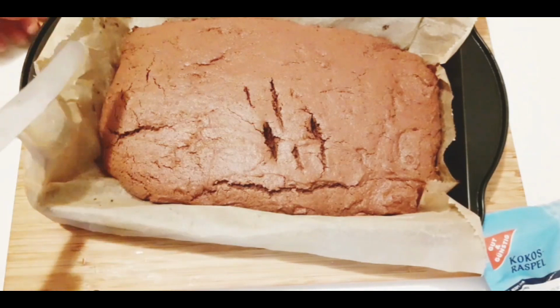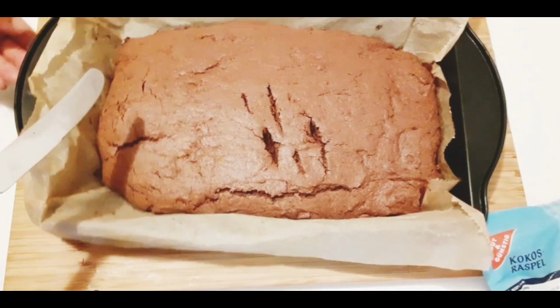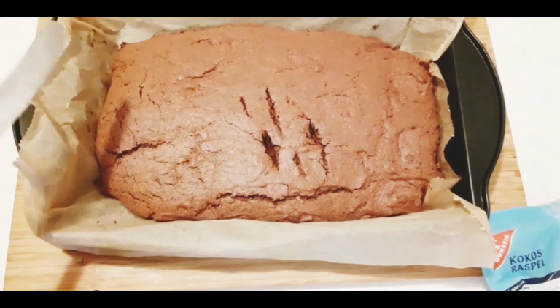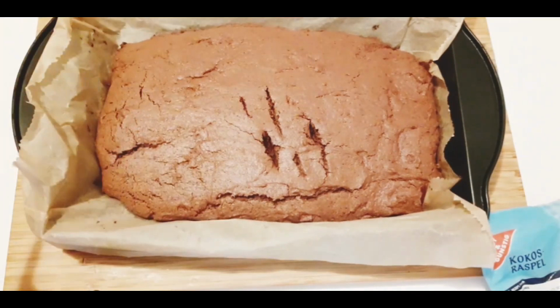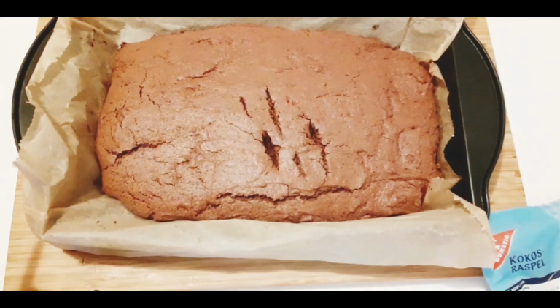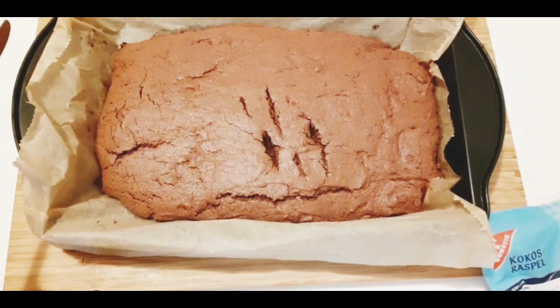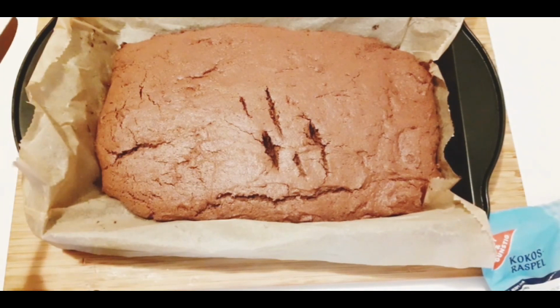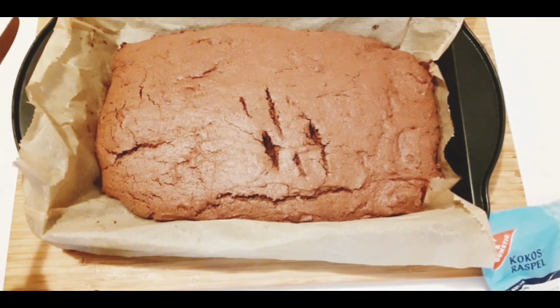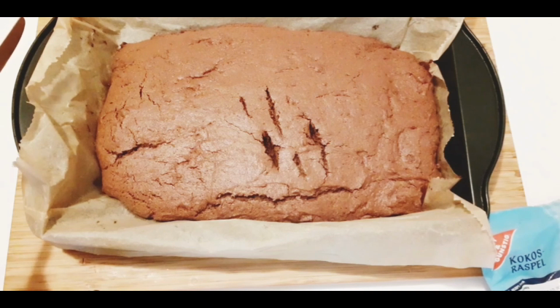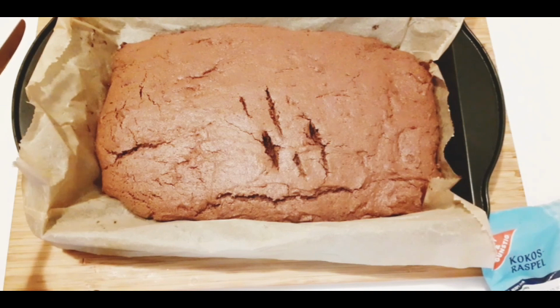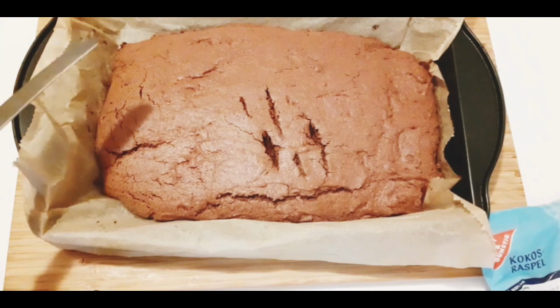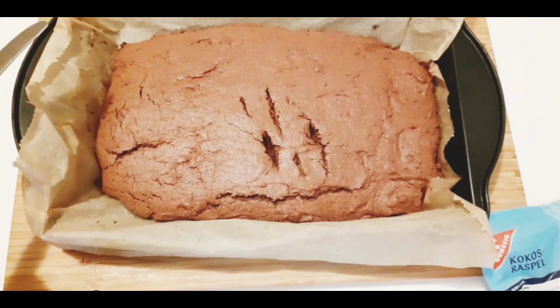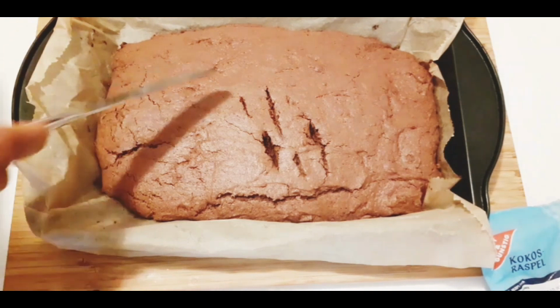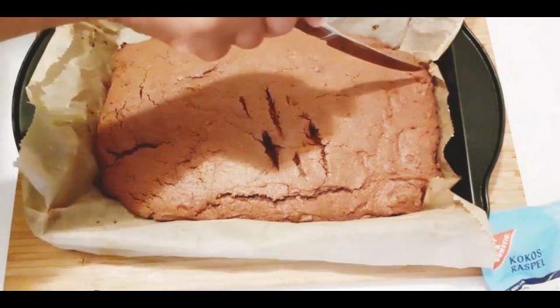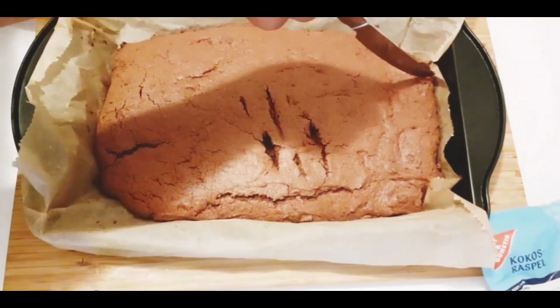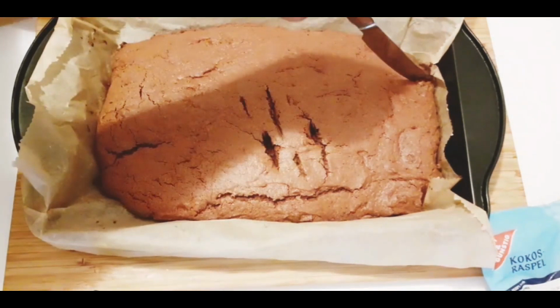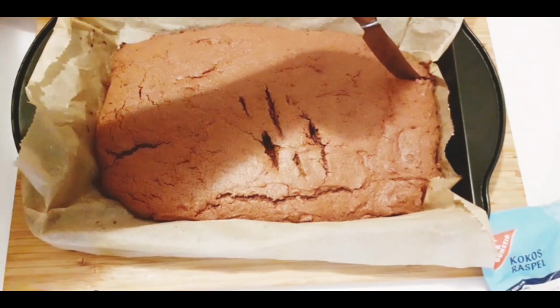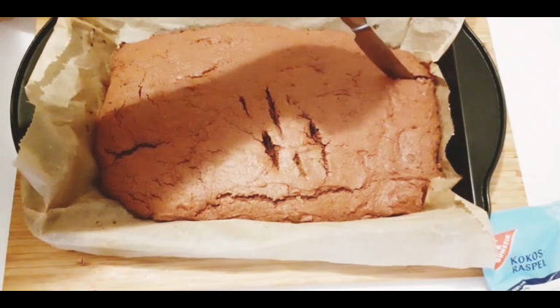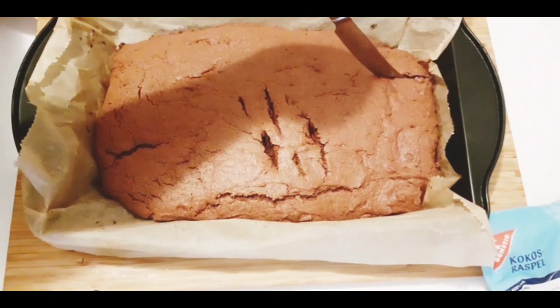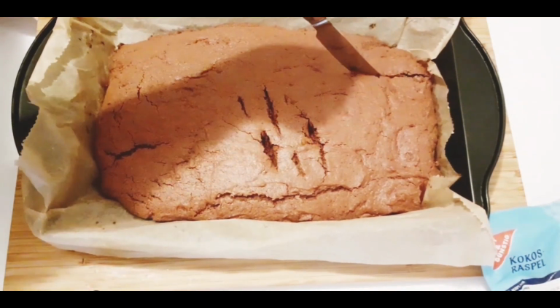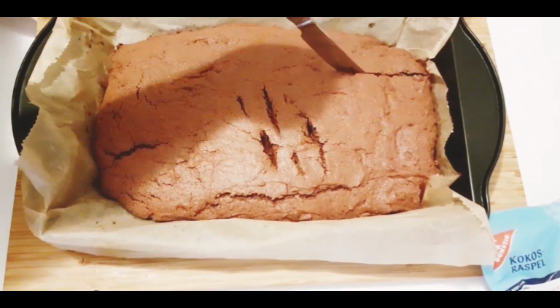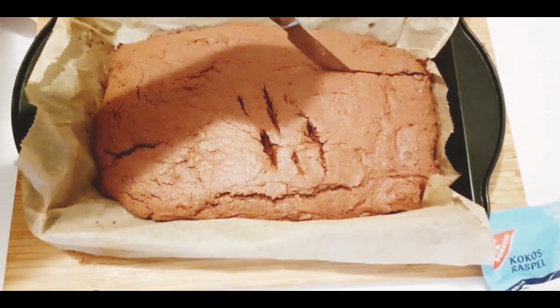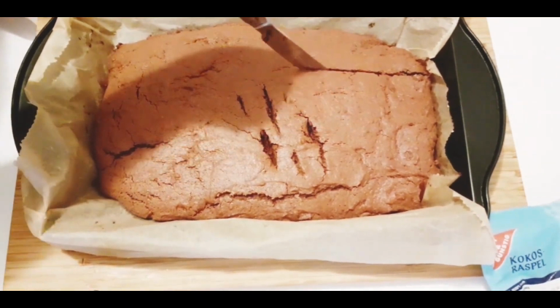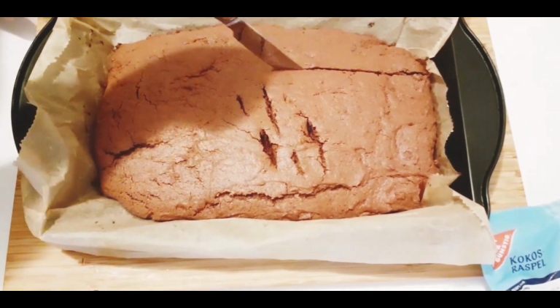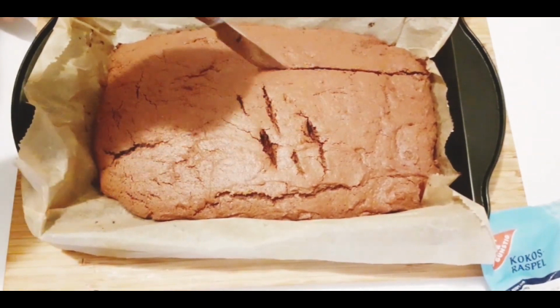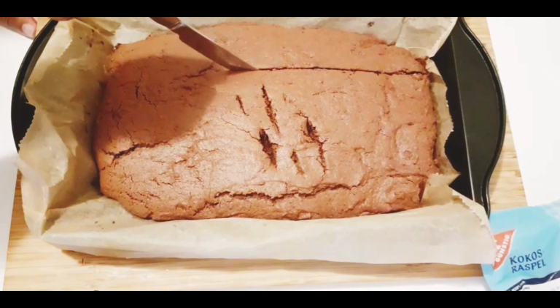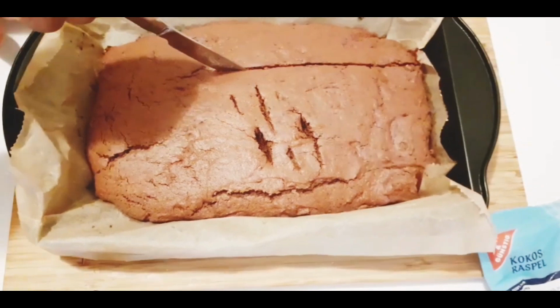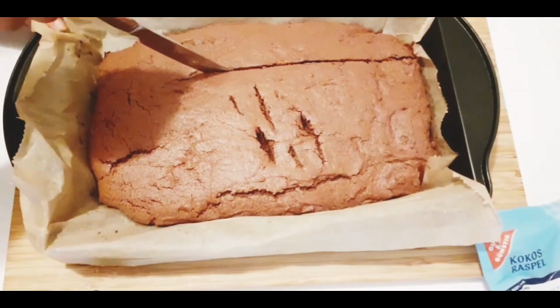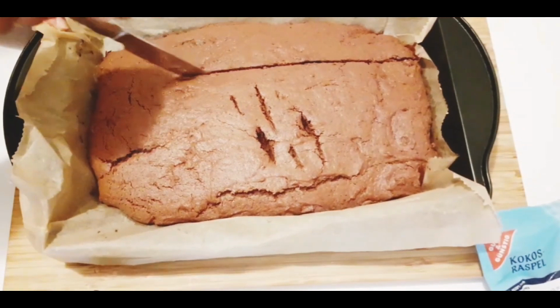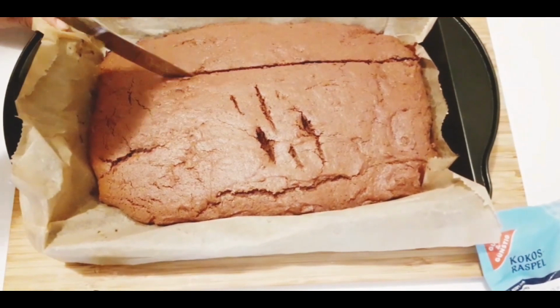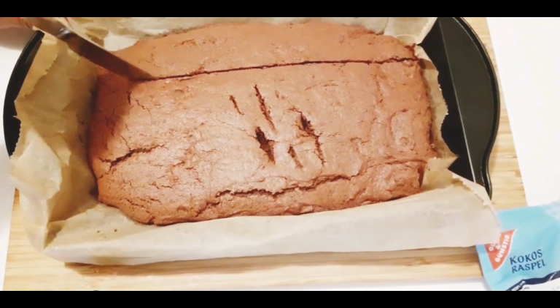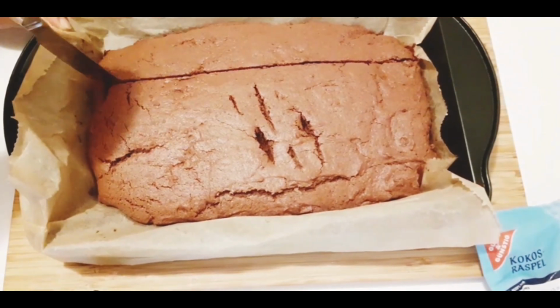Now the cake is done. I'm just going to cut it into pieces like that and leave it to cool down.